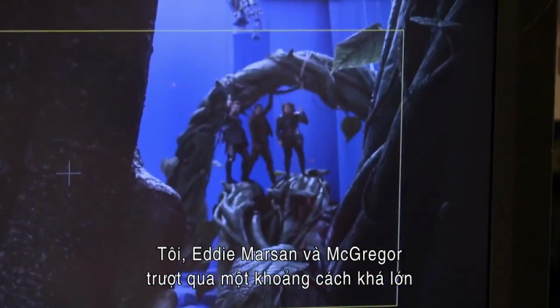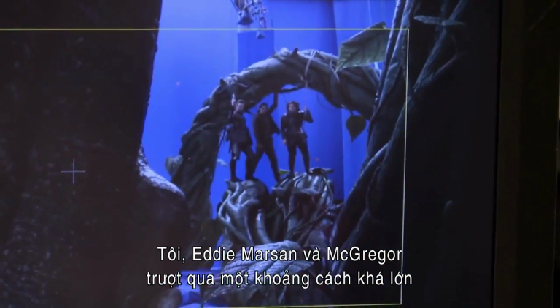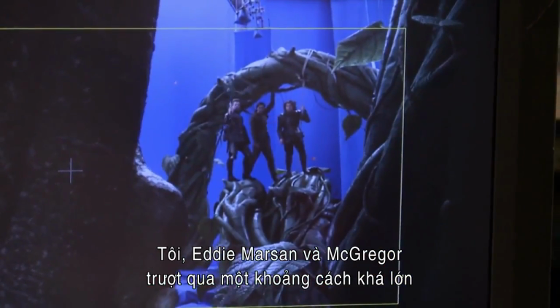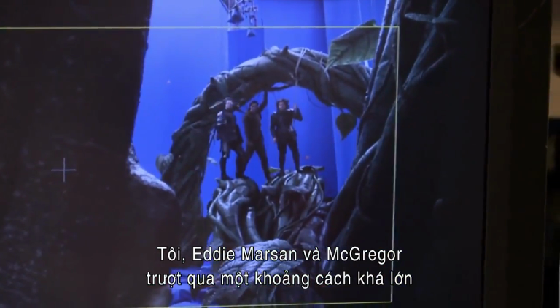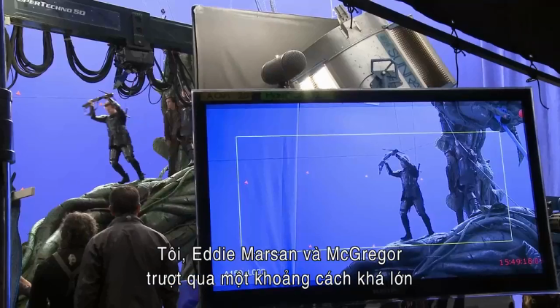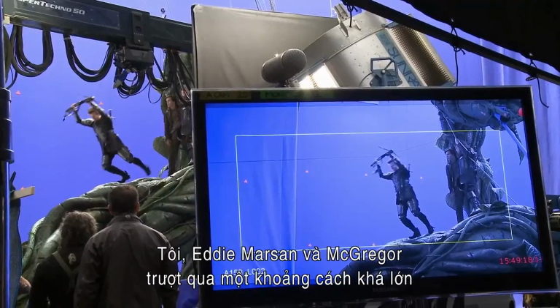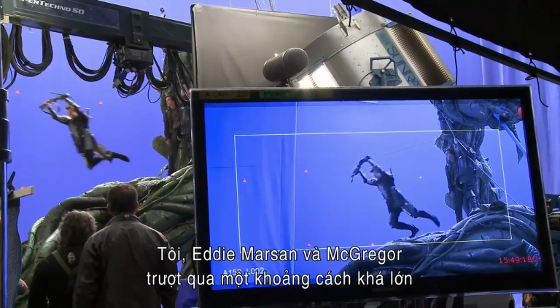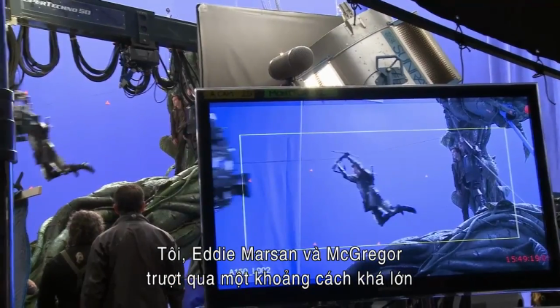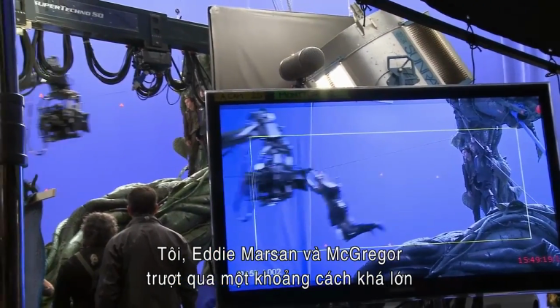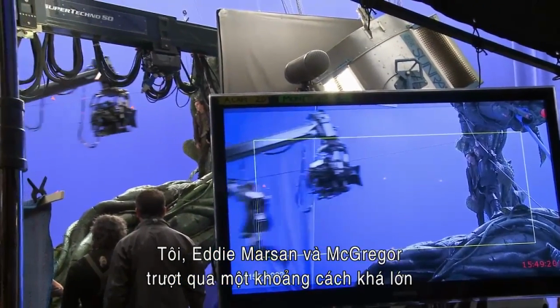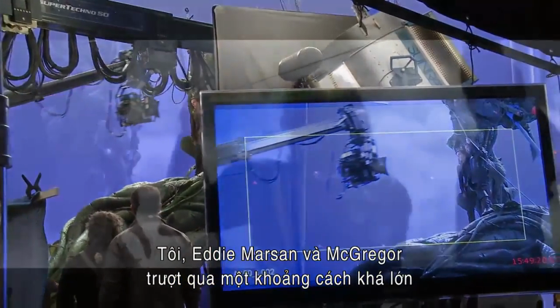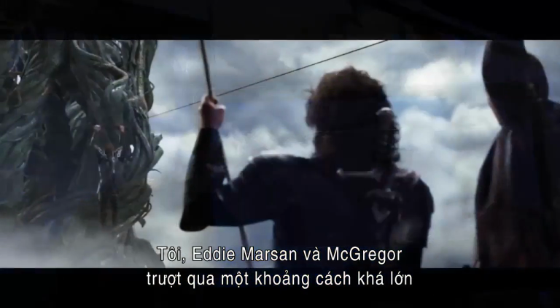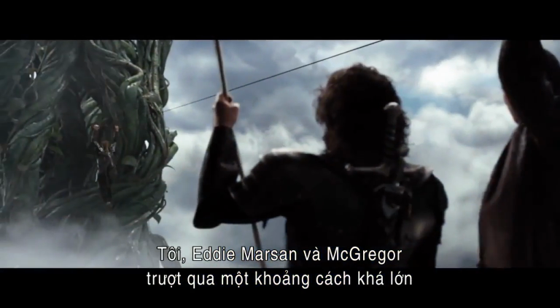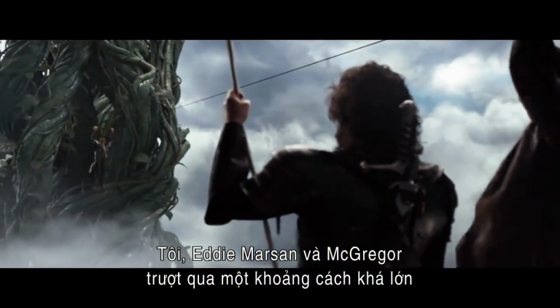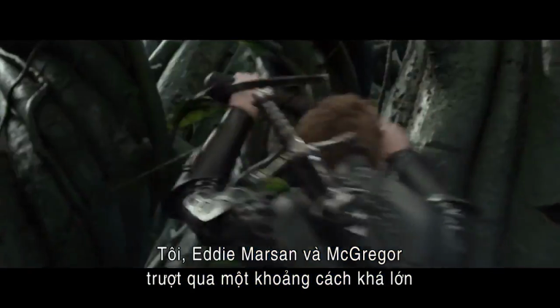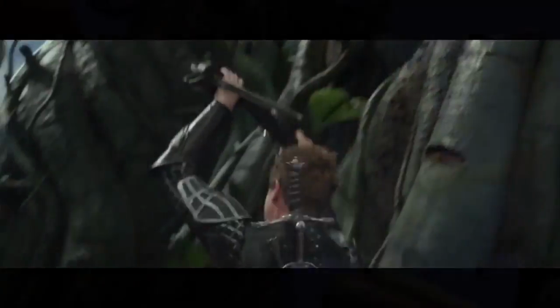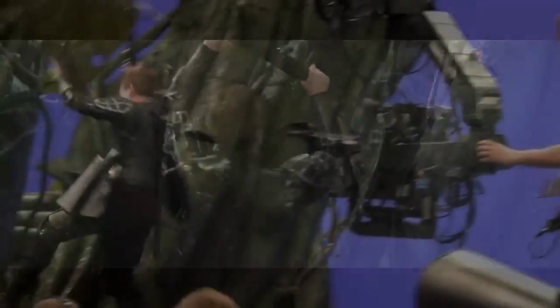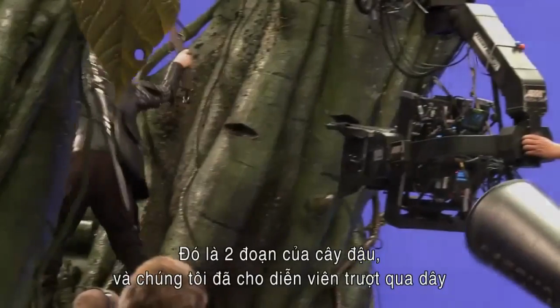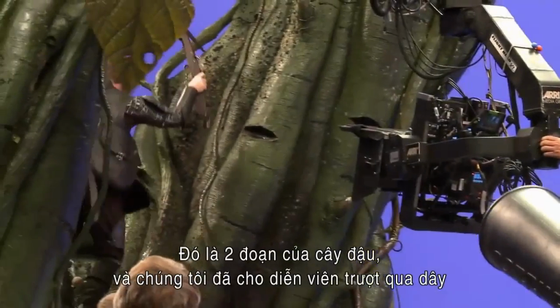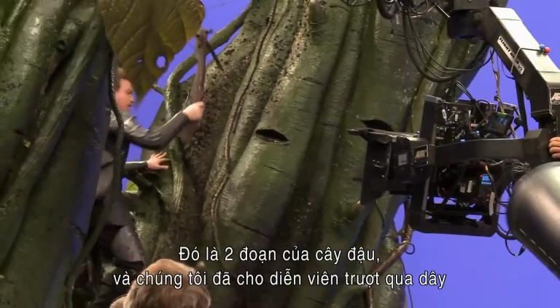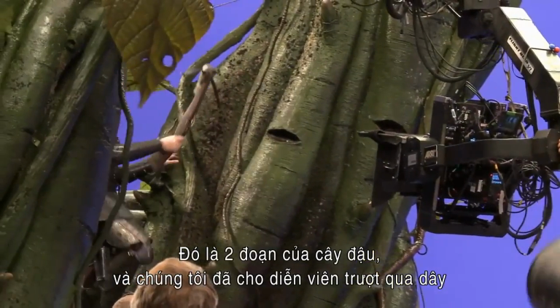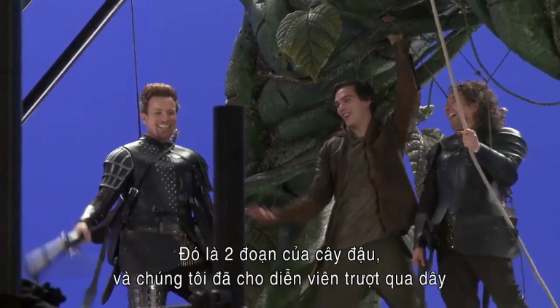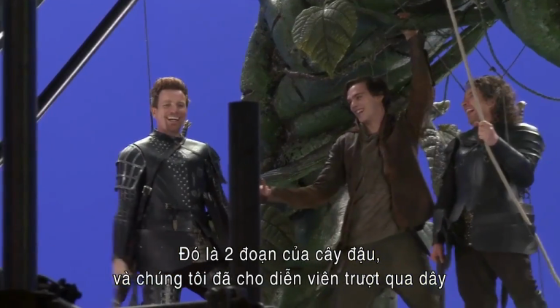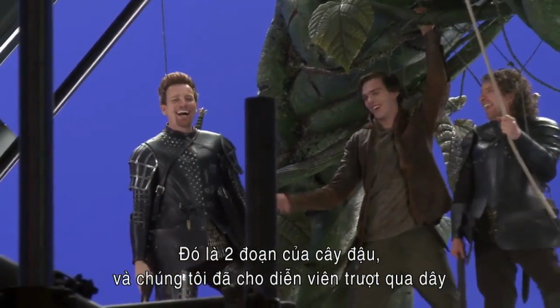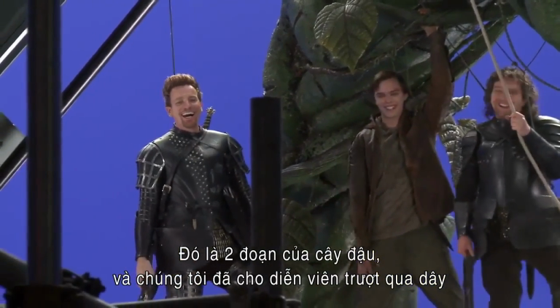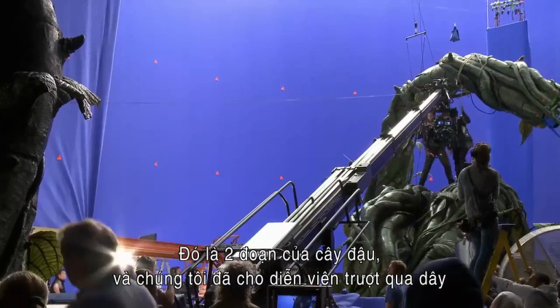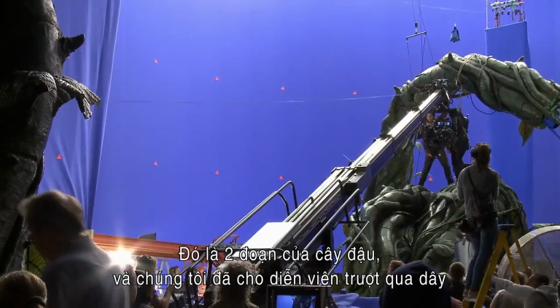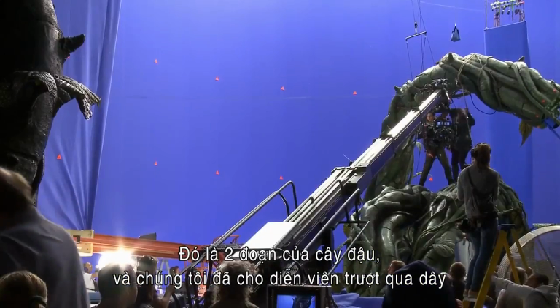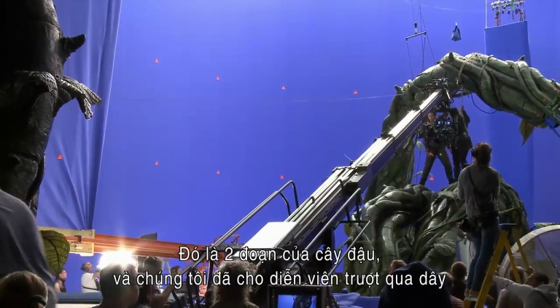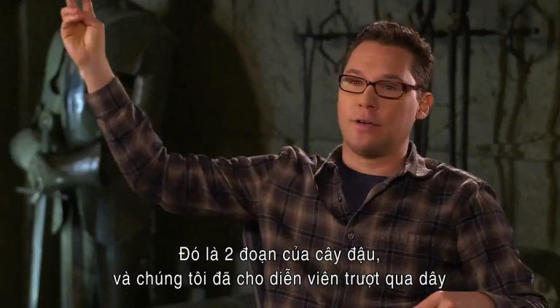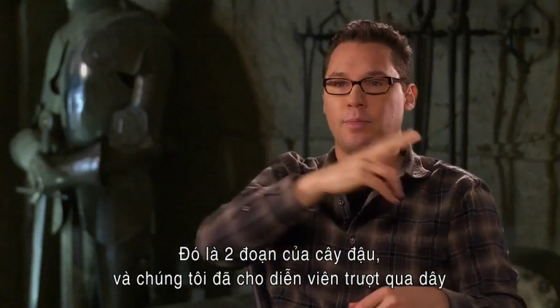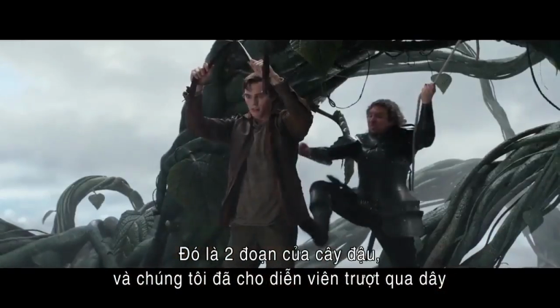Myself and Eddie Marzen and Ewan McGregor have just done a scene where they're firing crossbows and we're ziplining across huge gaps. It was actually two pieces of stalk — one was over on one side of the stage, the other was over on the other side, and we actually had the actors on a zipline.